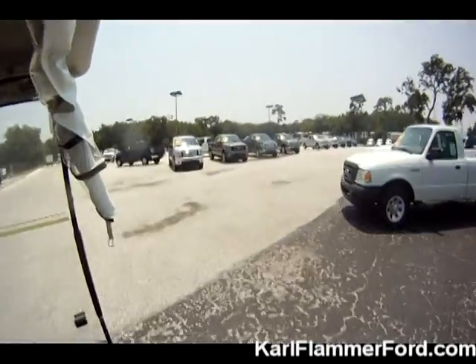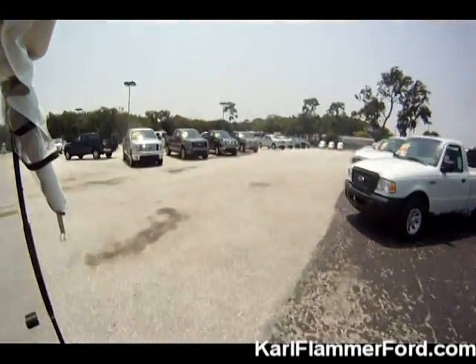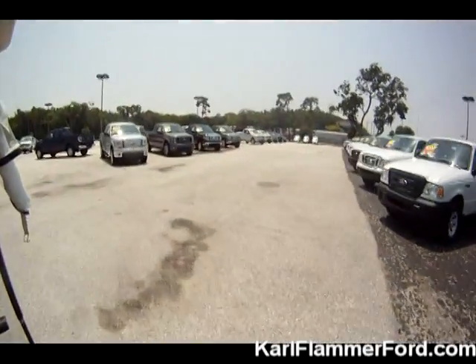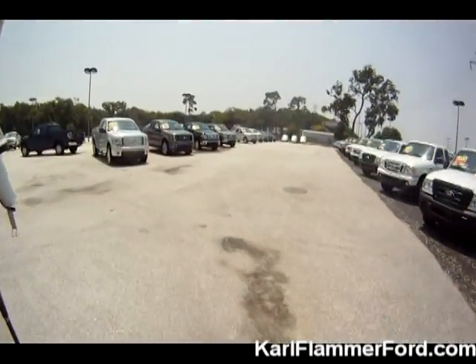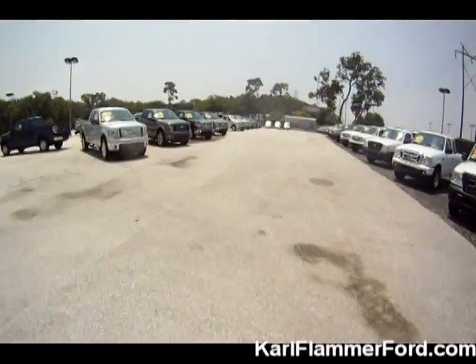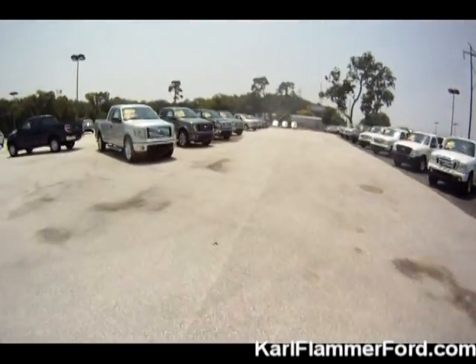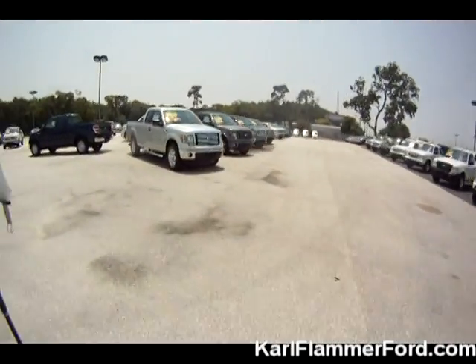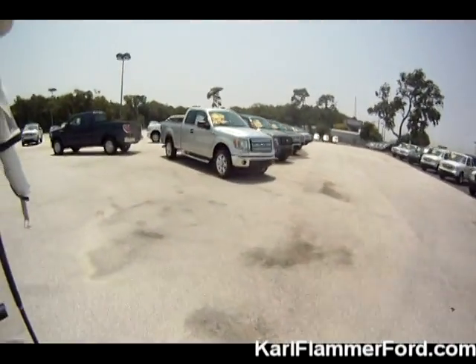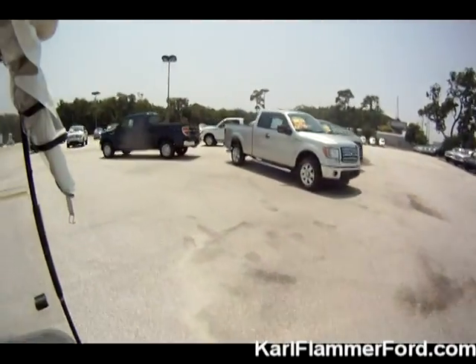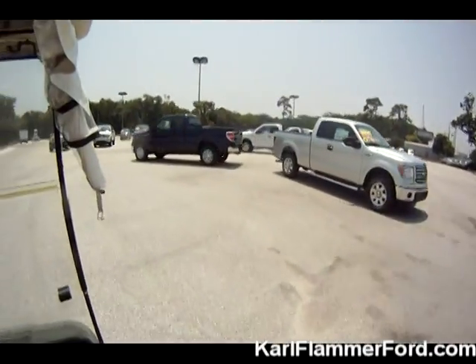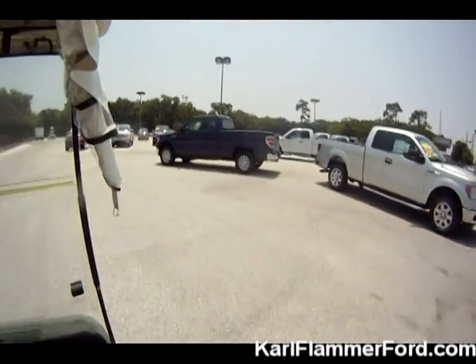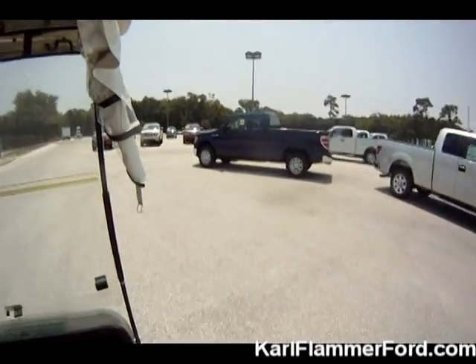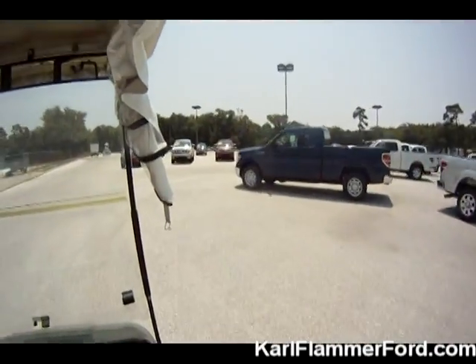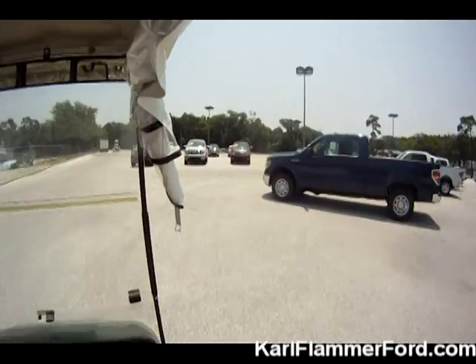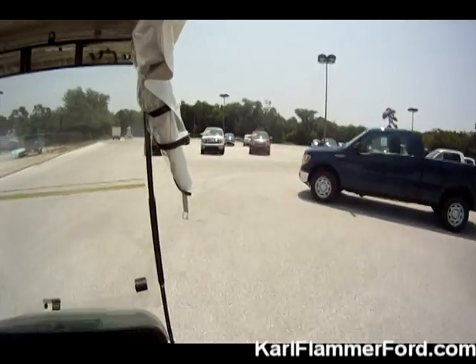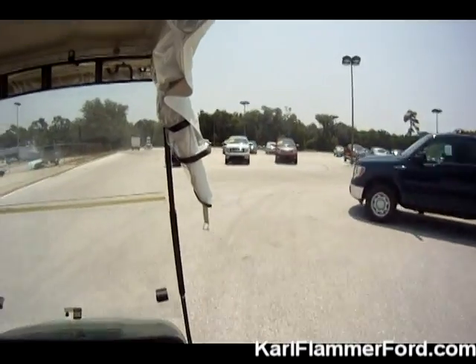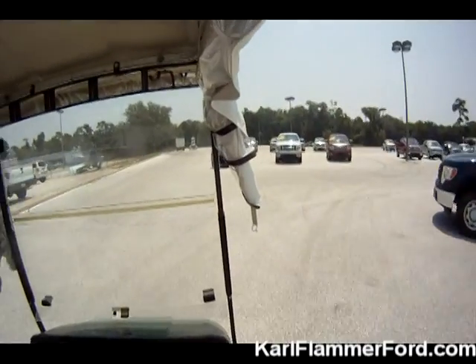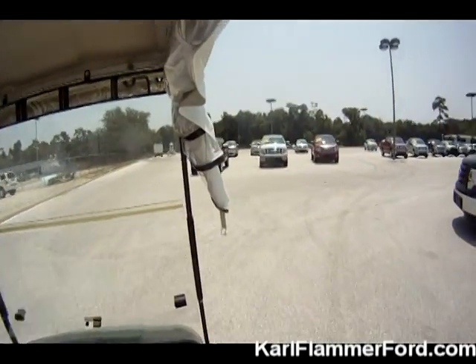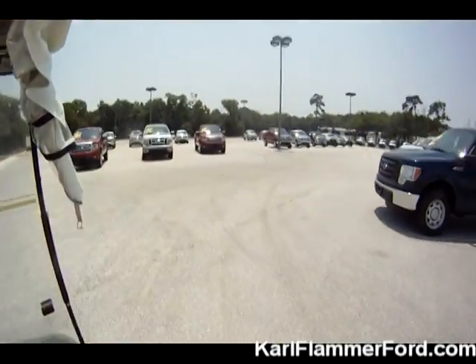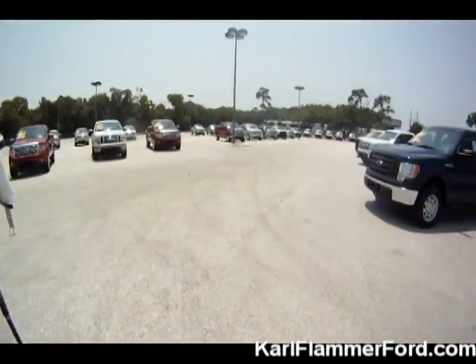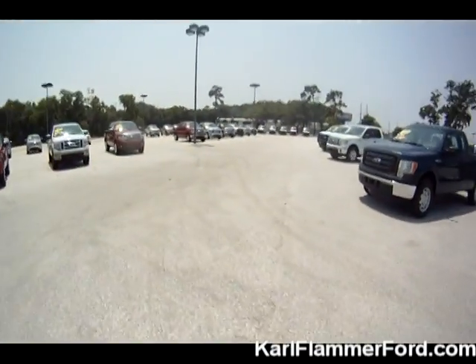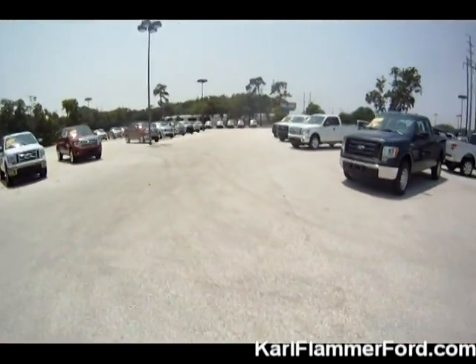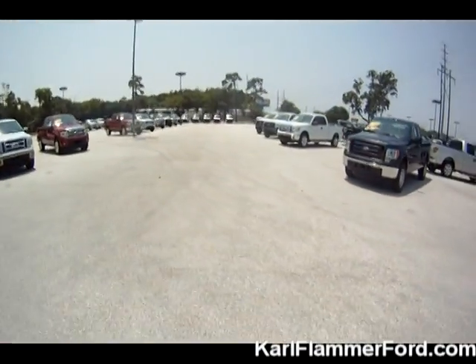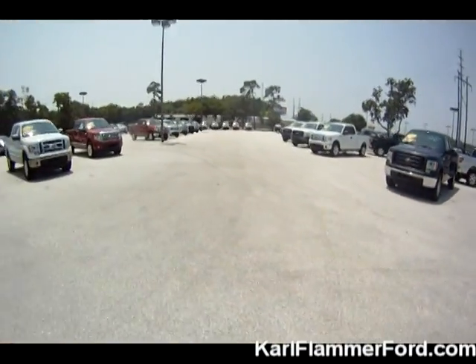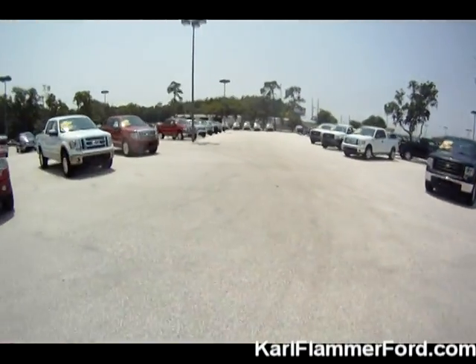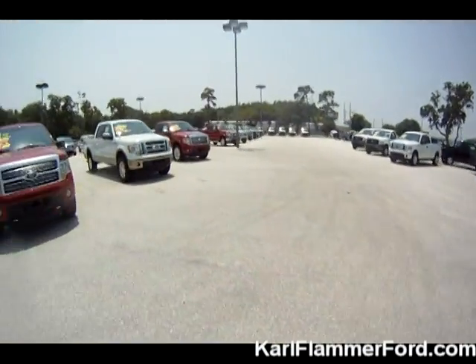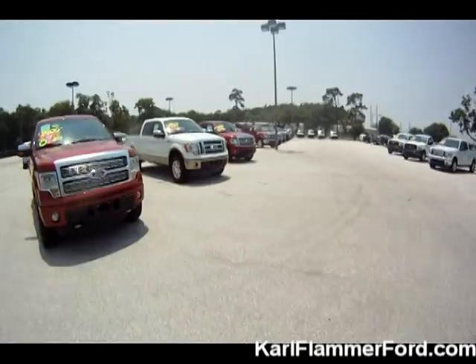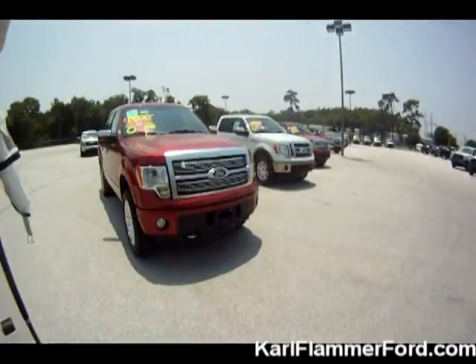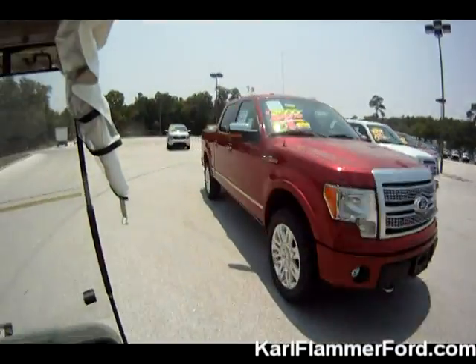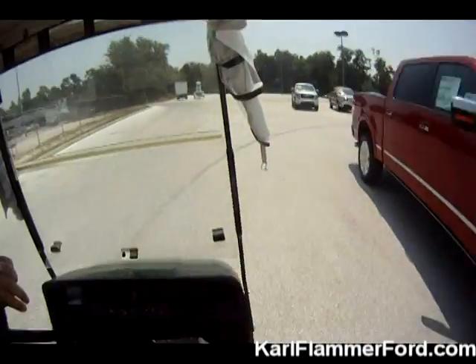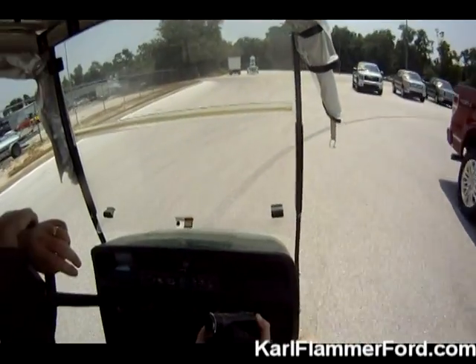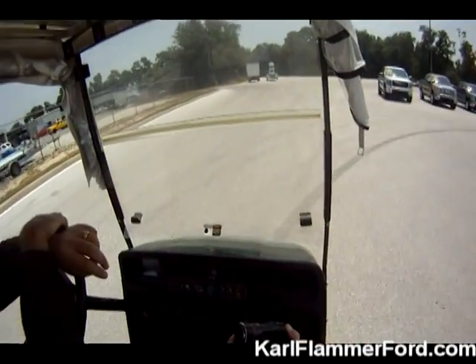This is our F-150 inventory and some of our commercial fleet over in the back, totaling 14 acres total on the property.